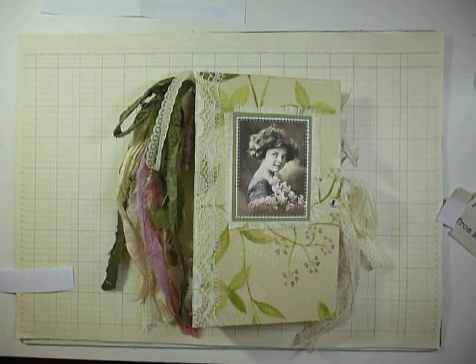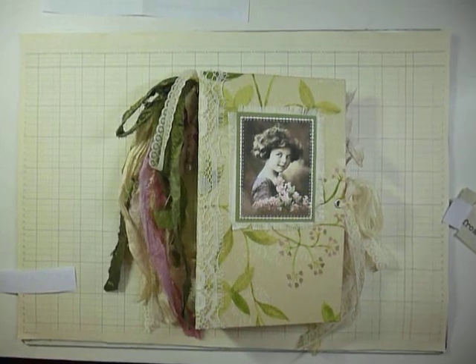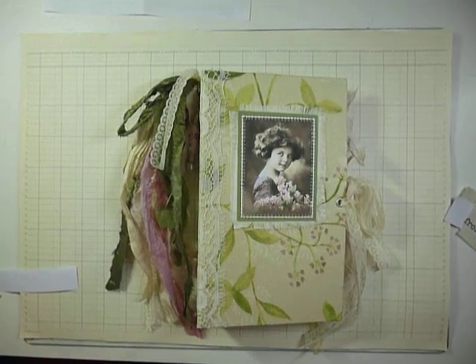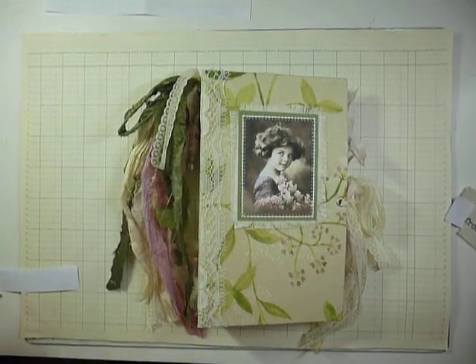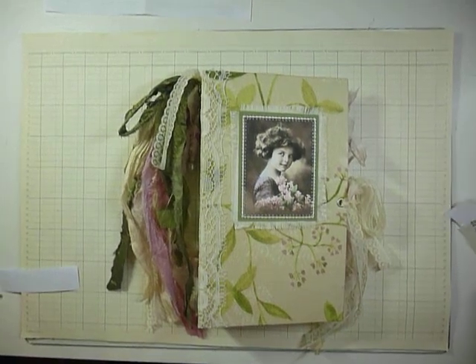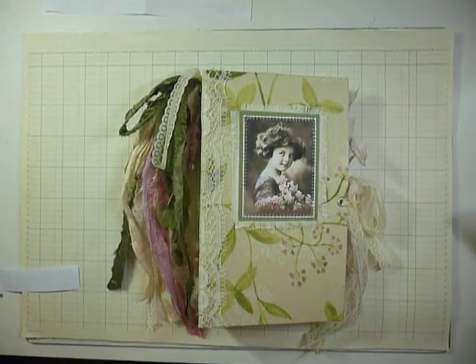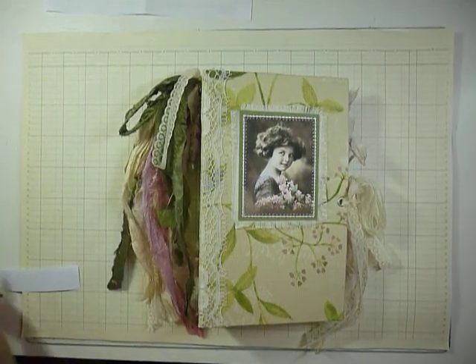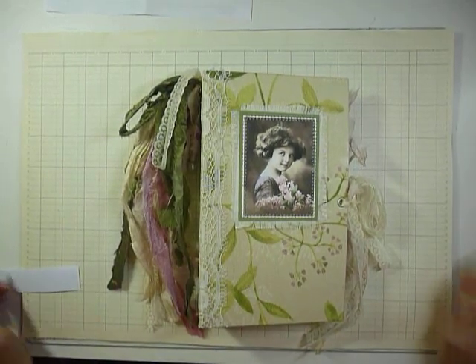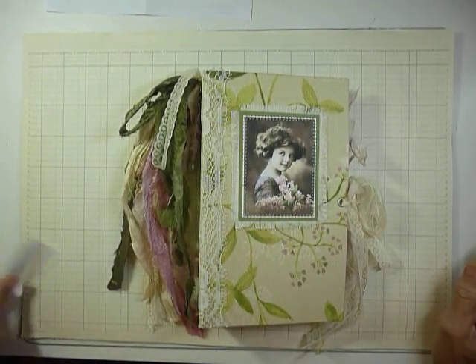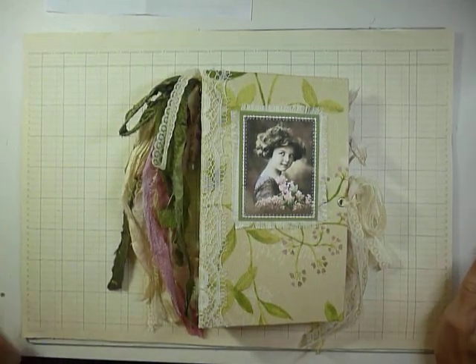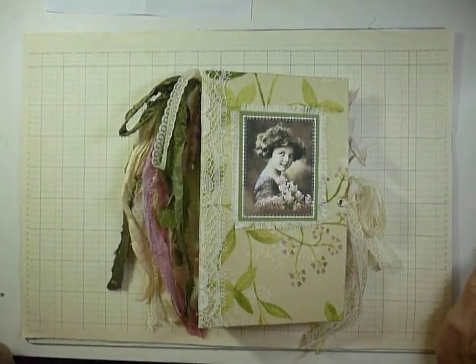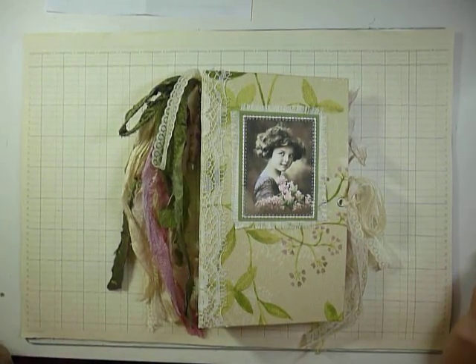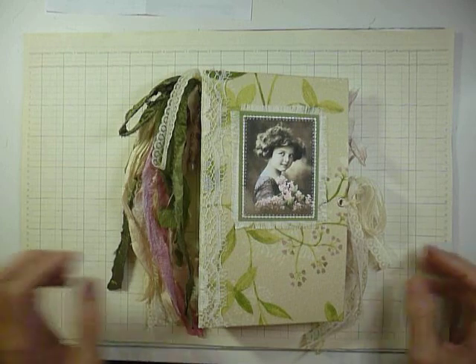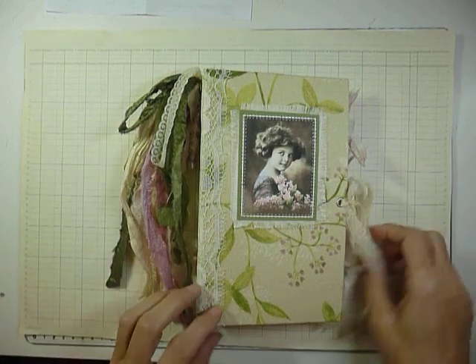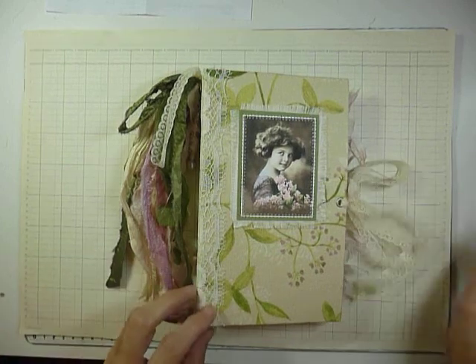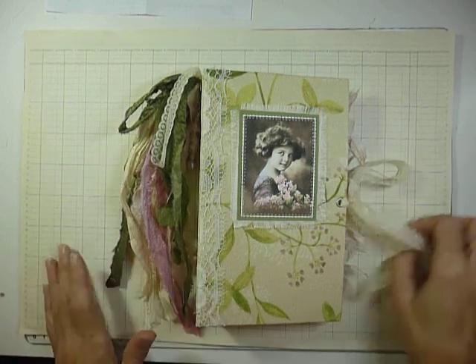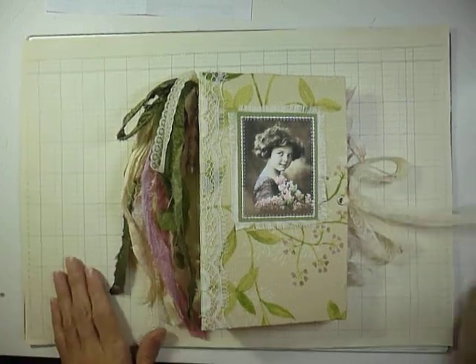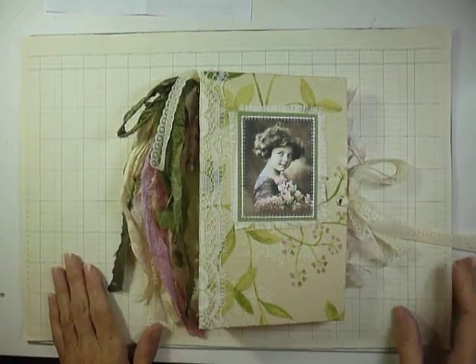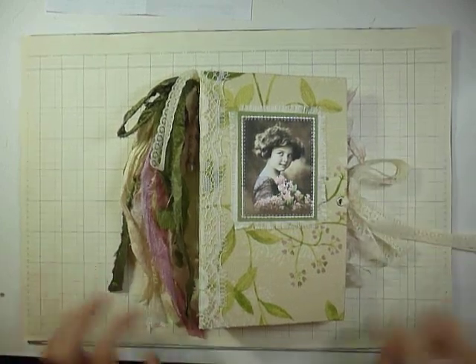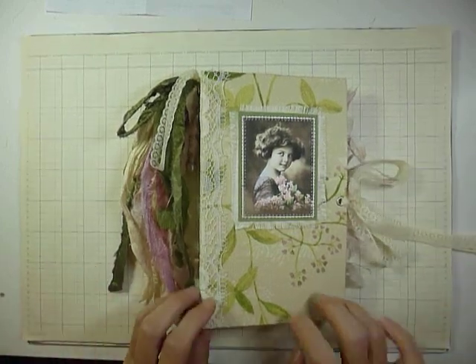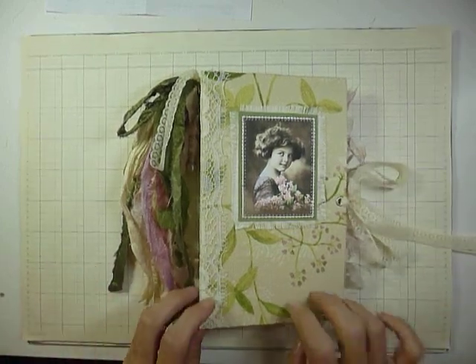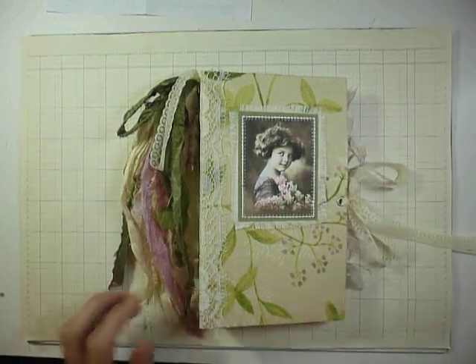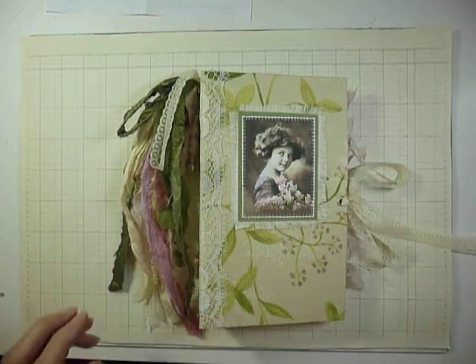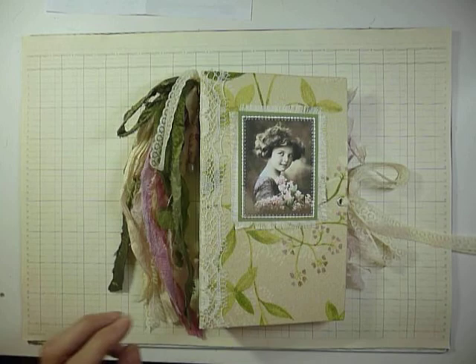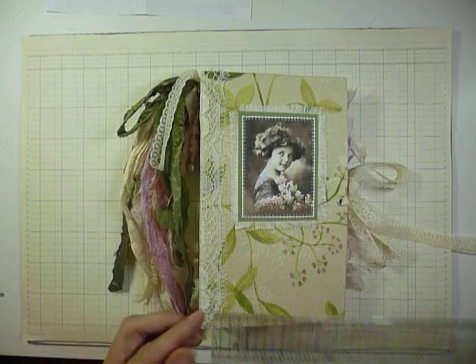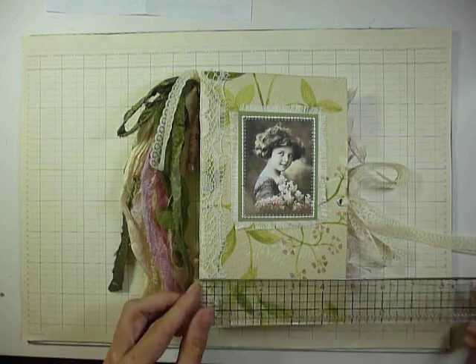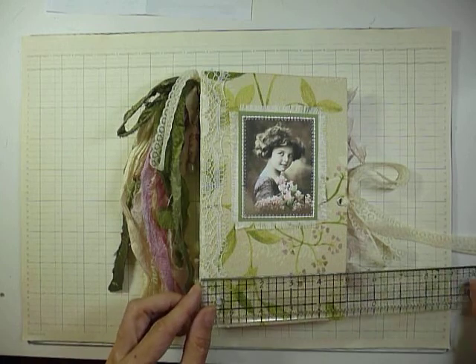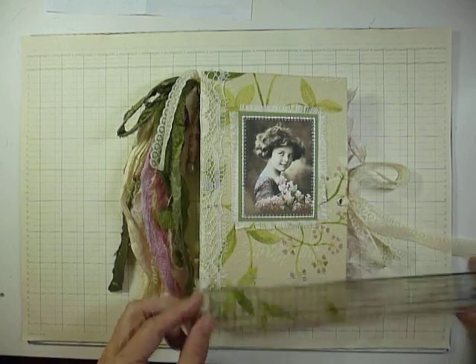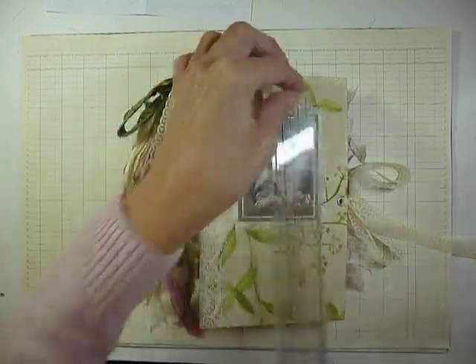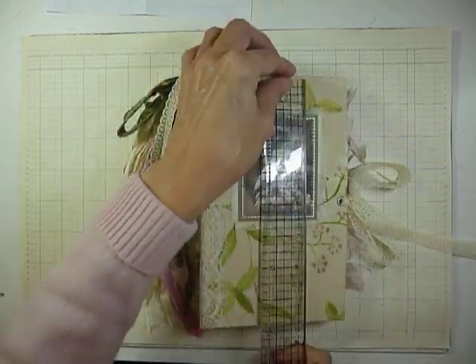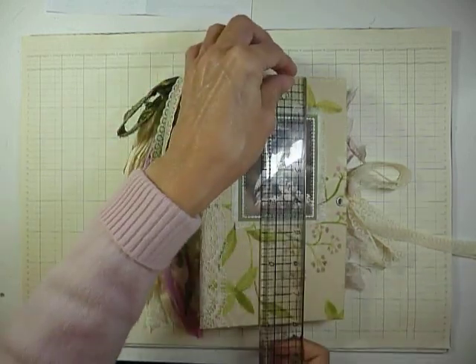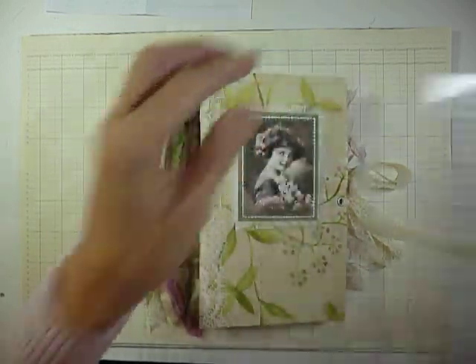Hello everyone, it's Jackie here with a journal share. This is a hard cover journal. It measures five by eight.